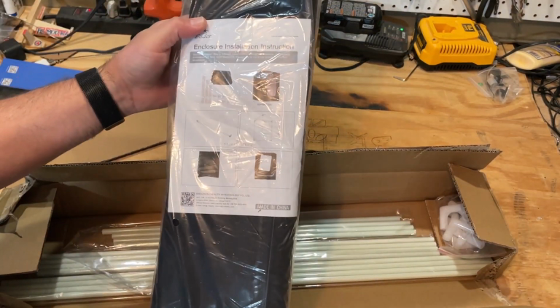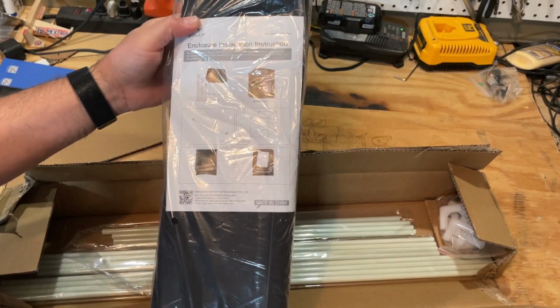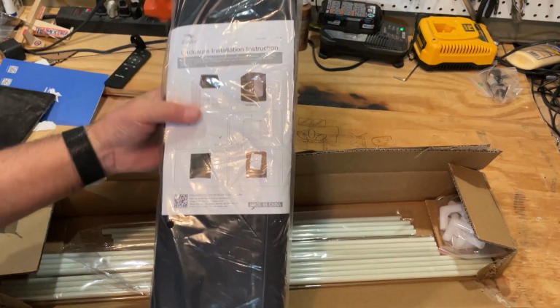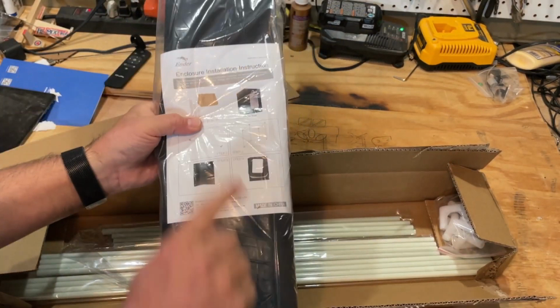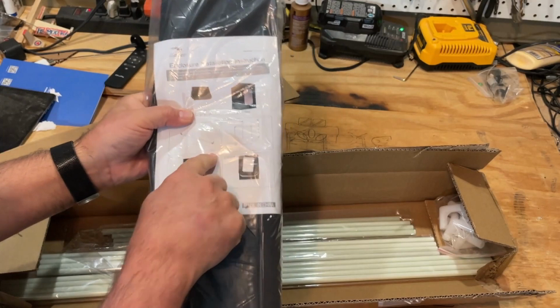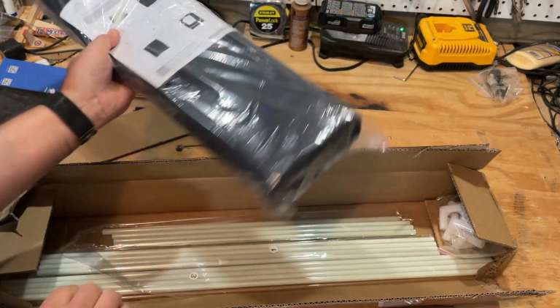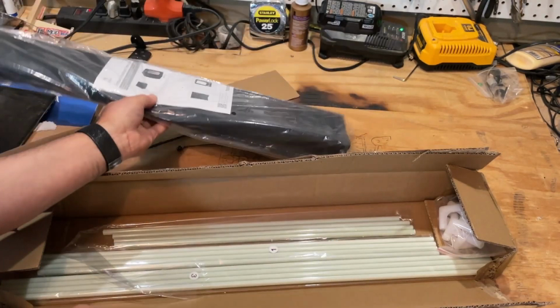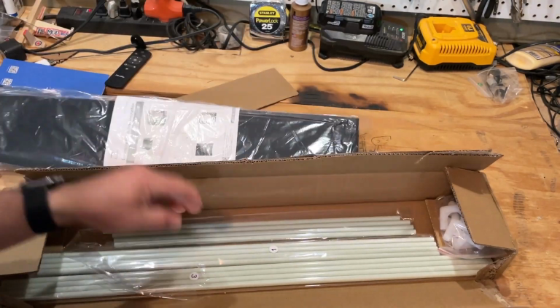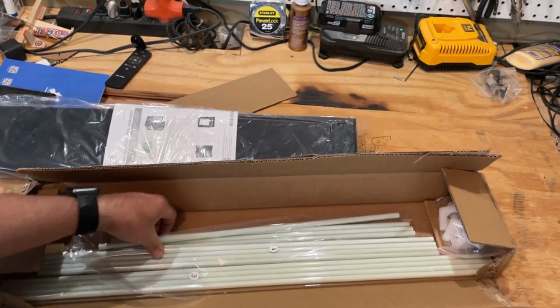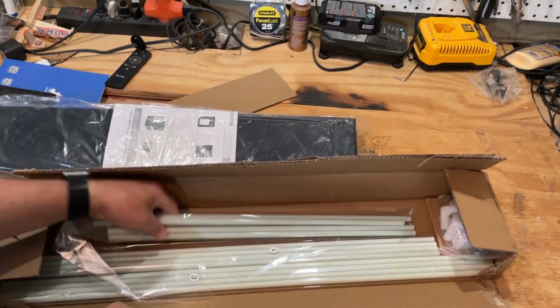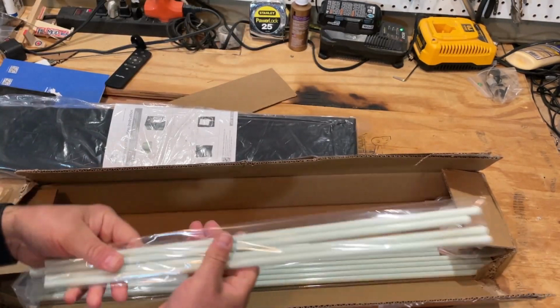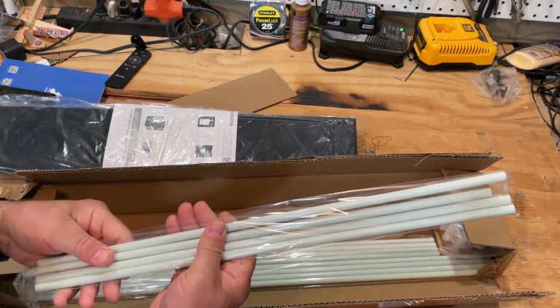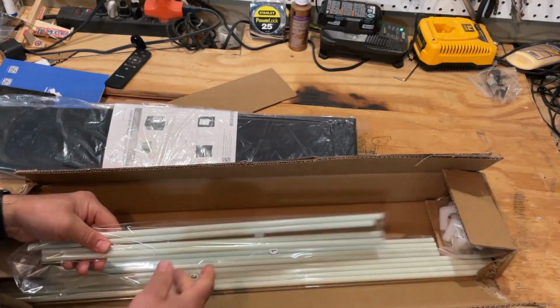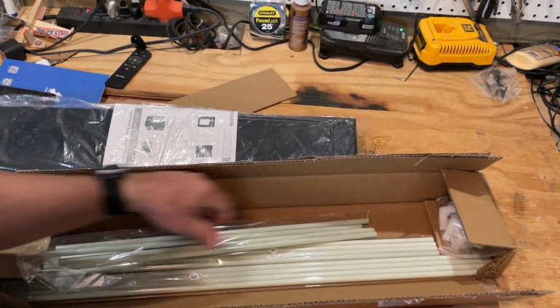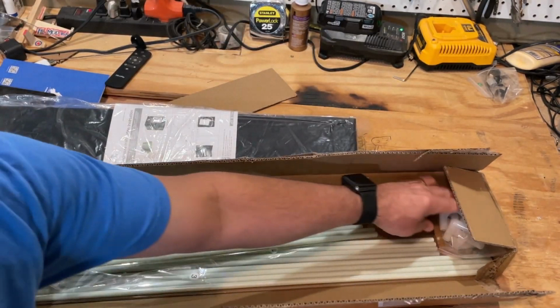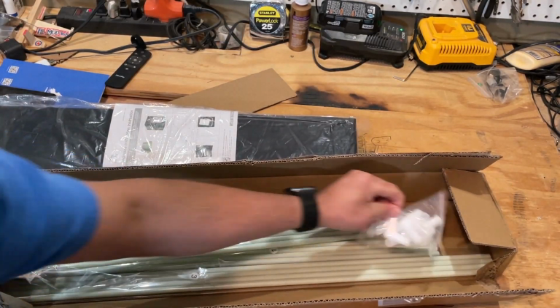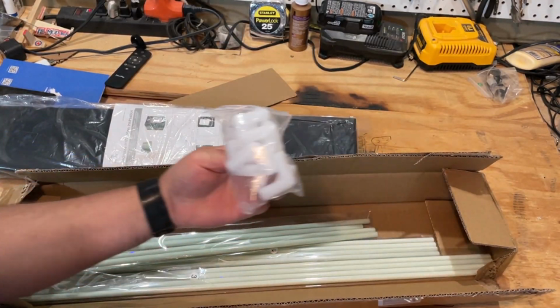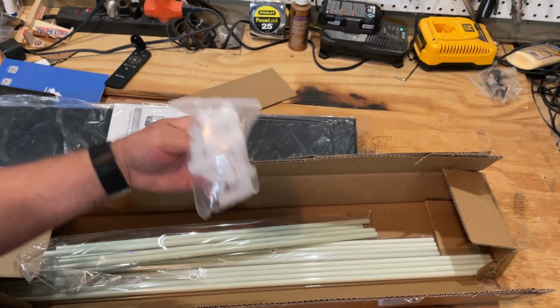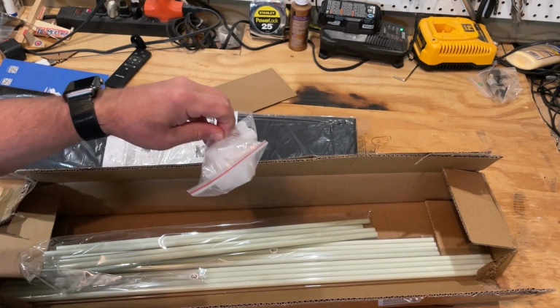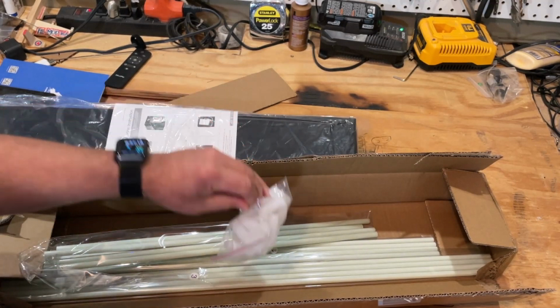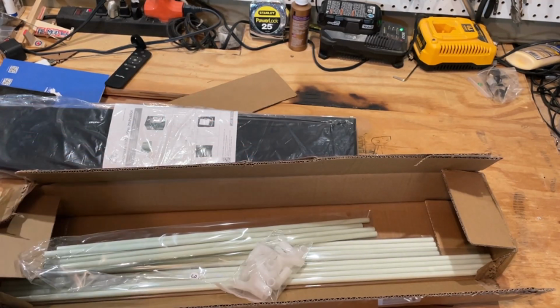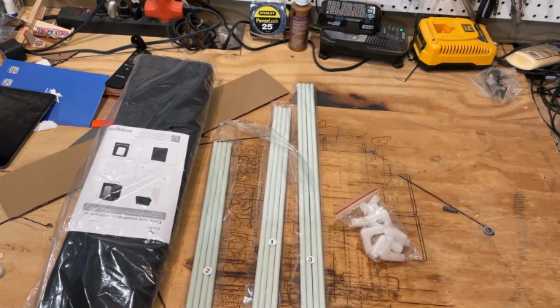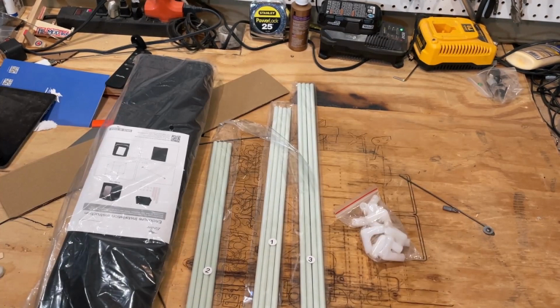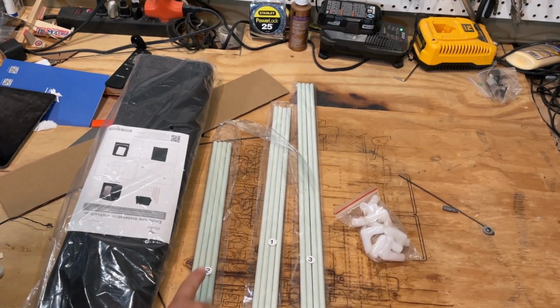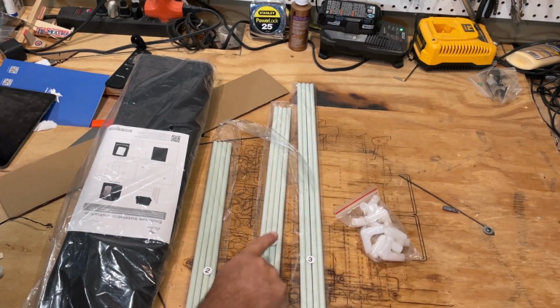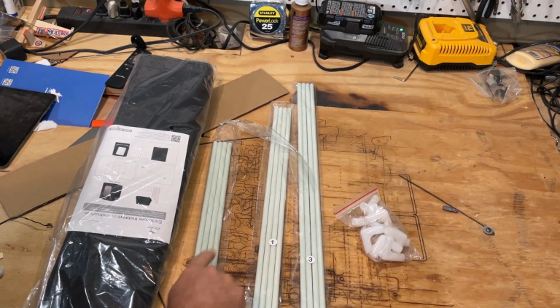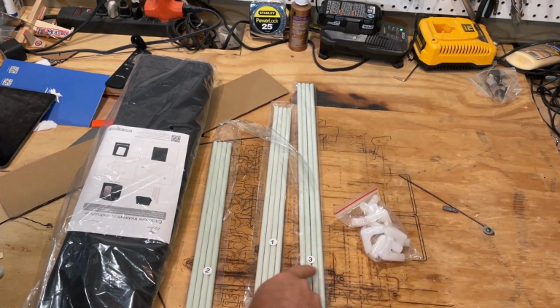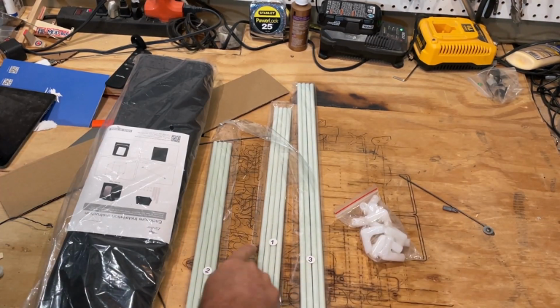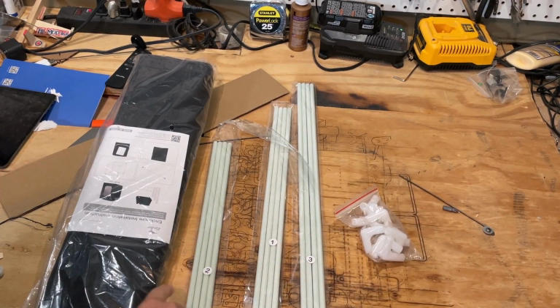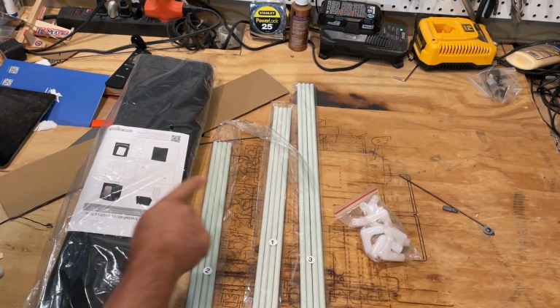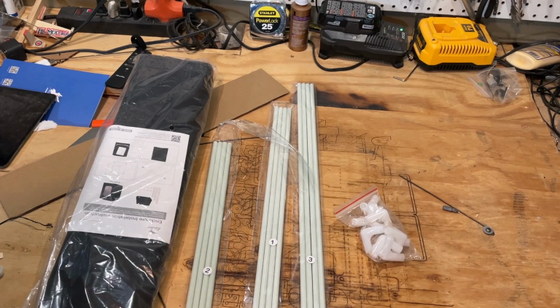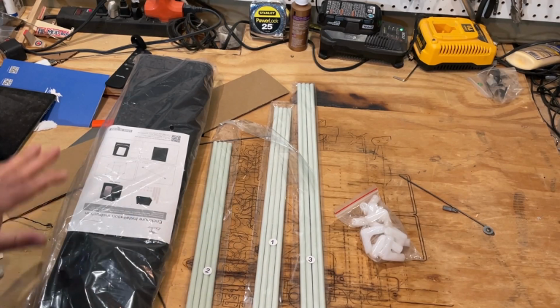We've got the enclosure, the steps, the rods for assembly, and the corners. First thing I notice is I love that they are labeled 1, 2, 3.